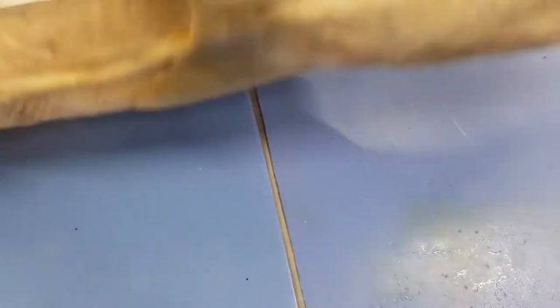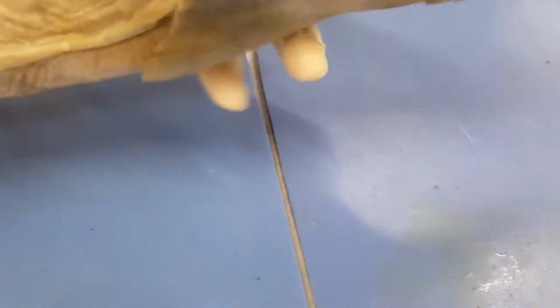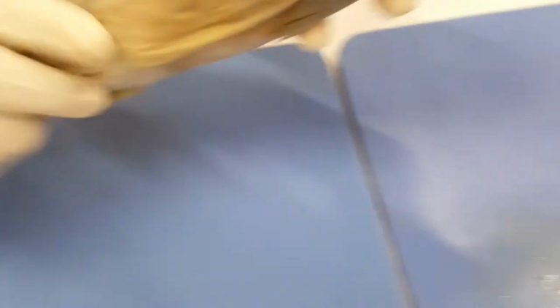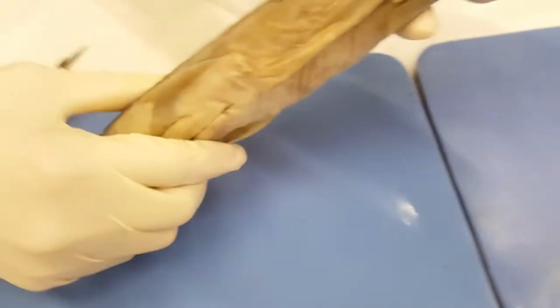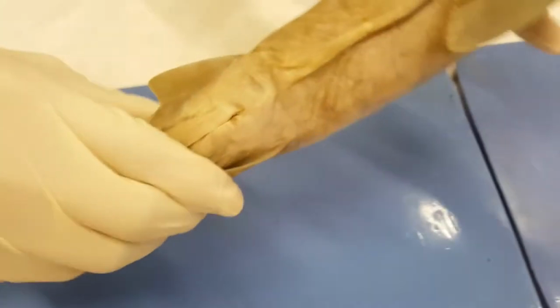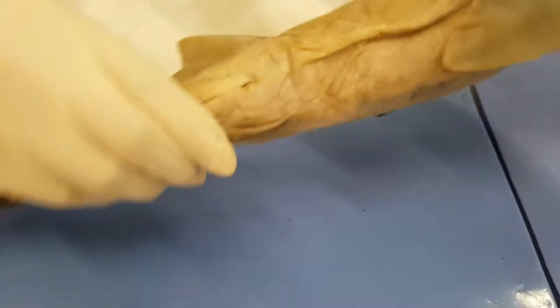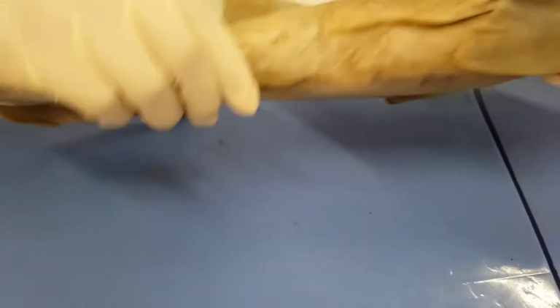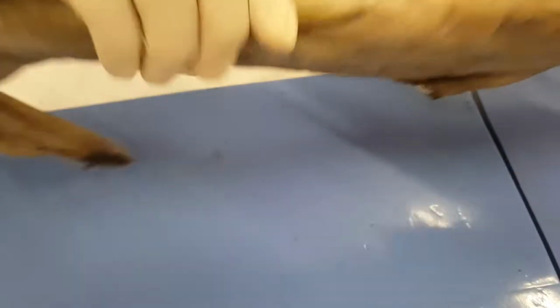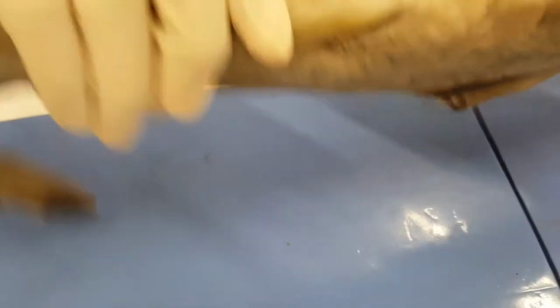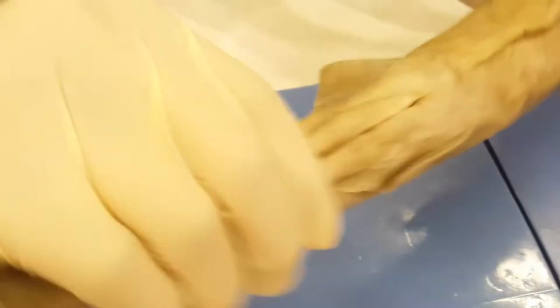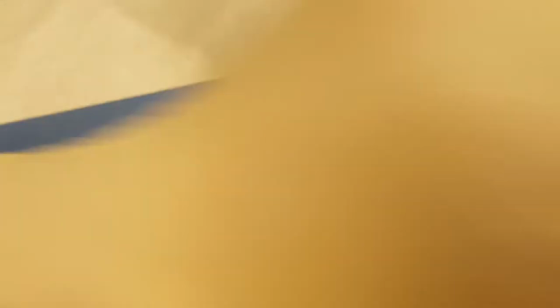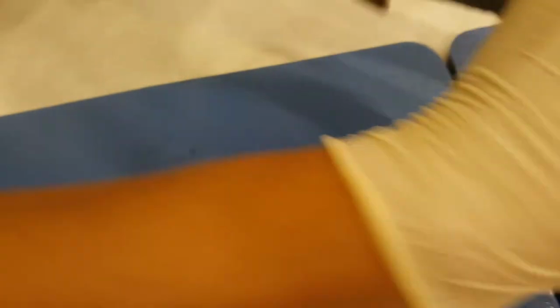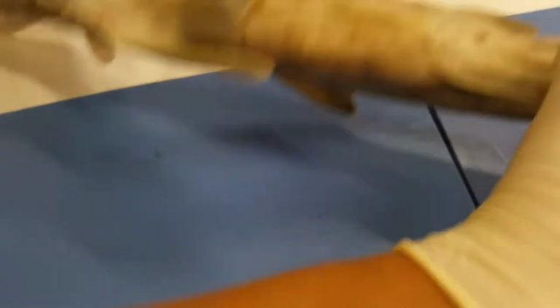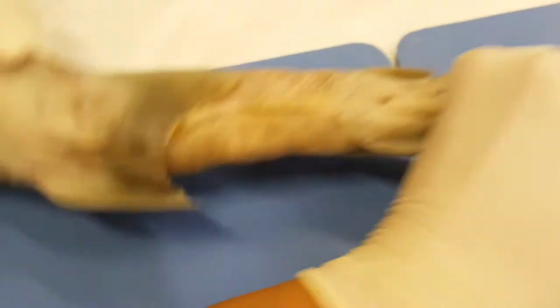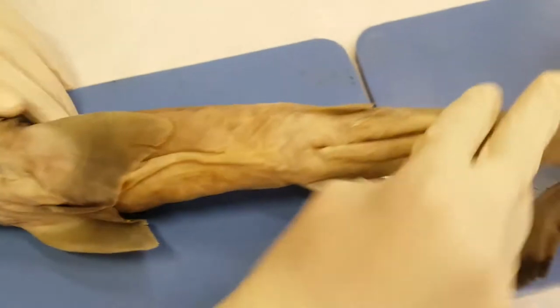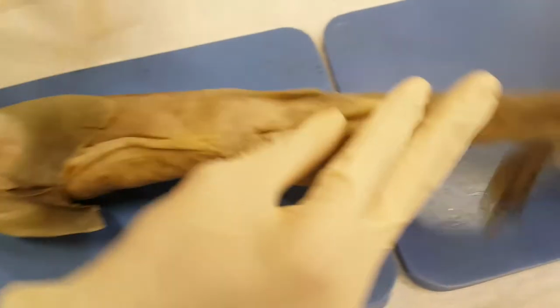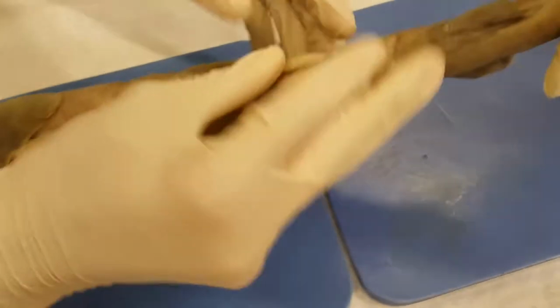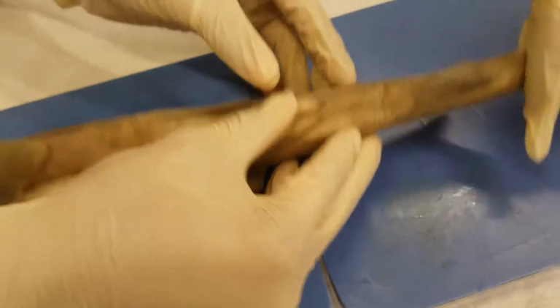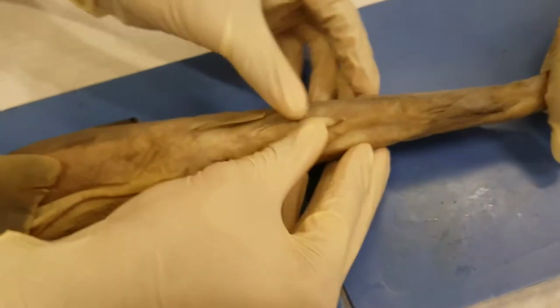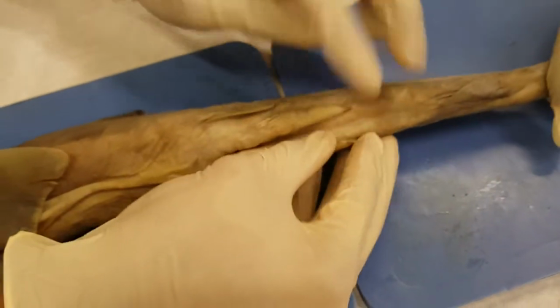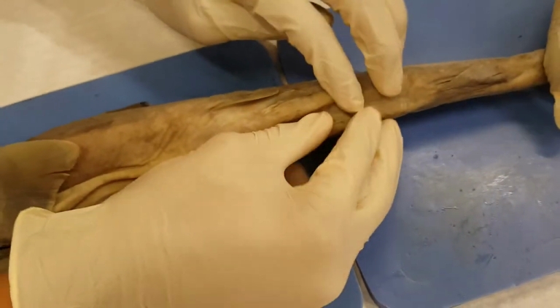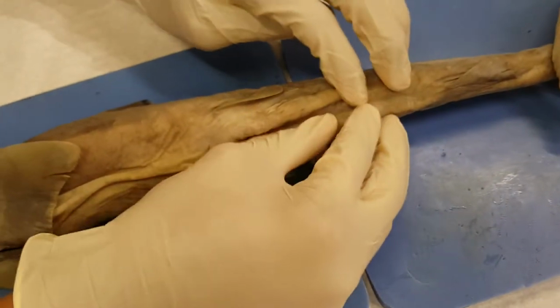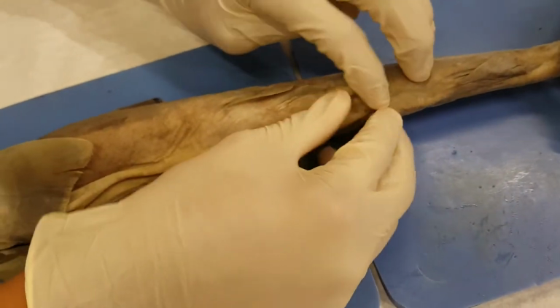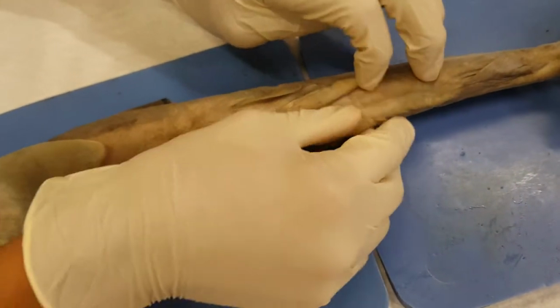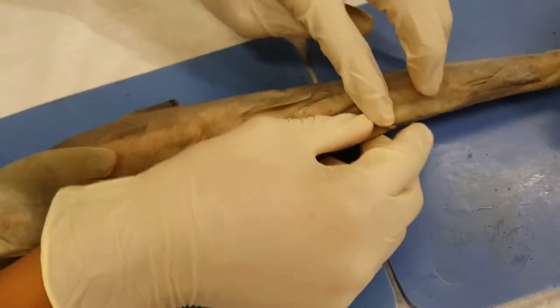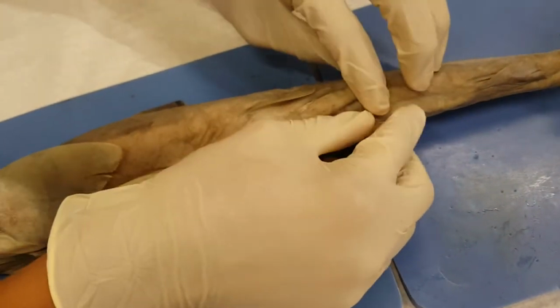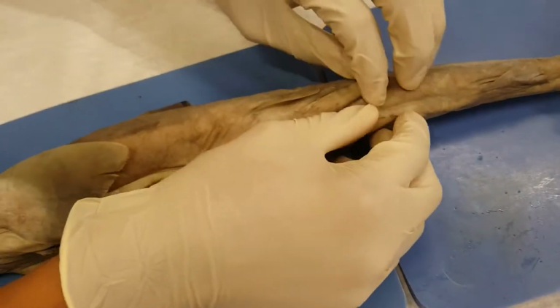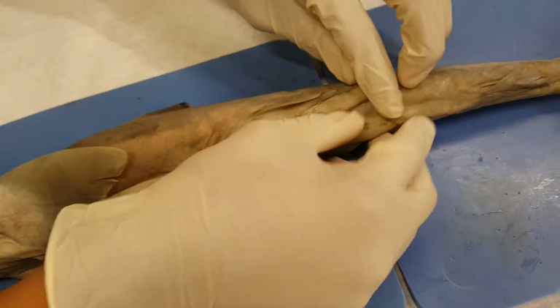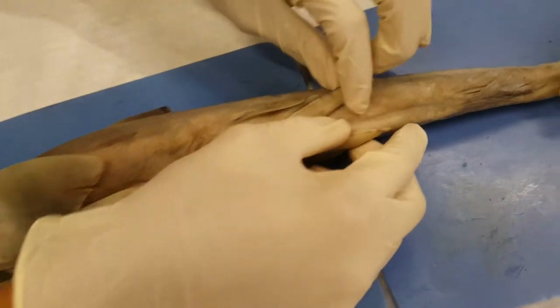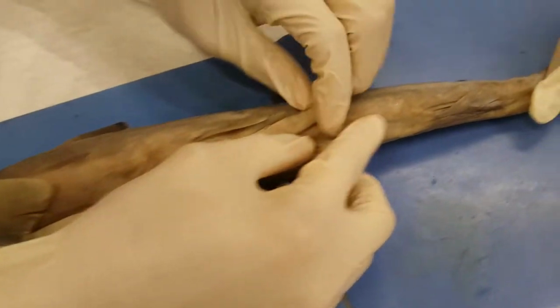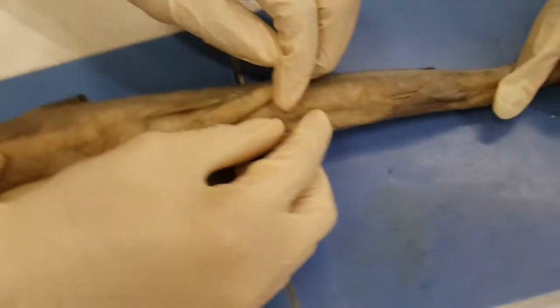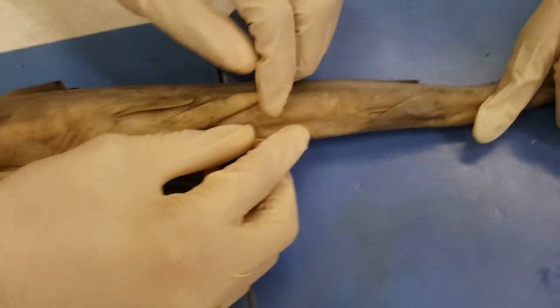After that we have the claspers right here, which is basically the male shark part that helps him with reproduction.